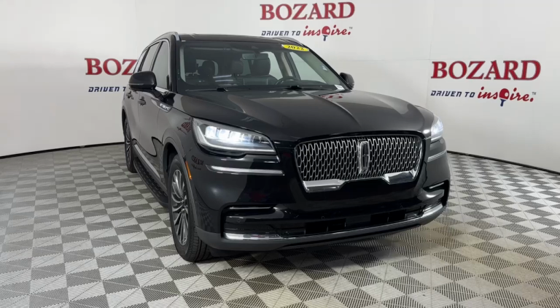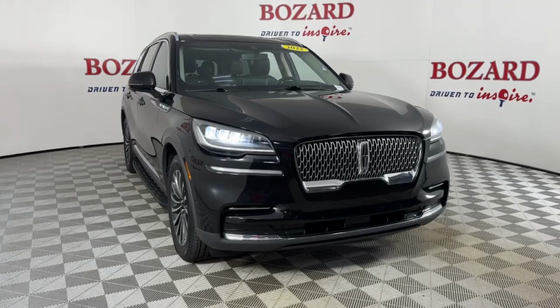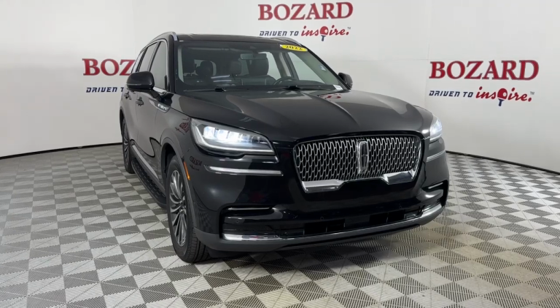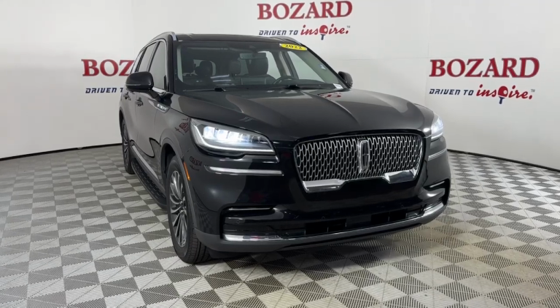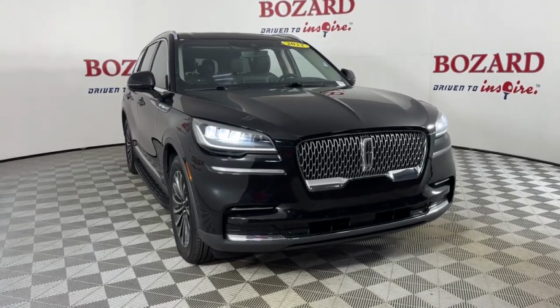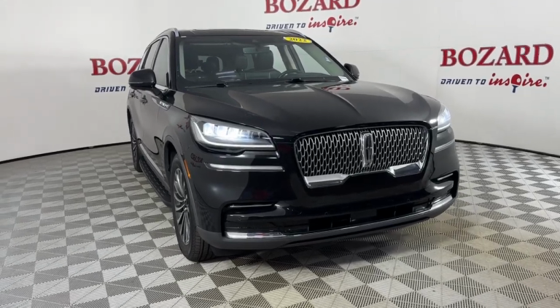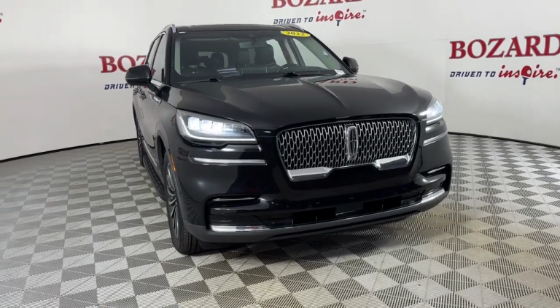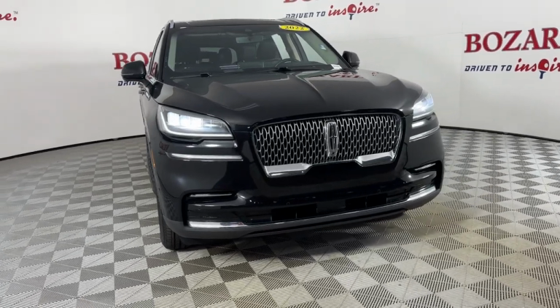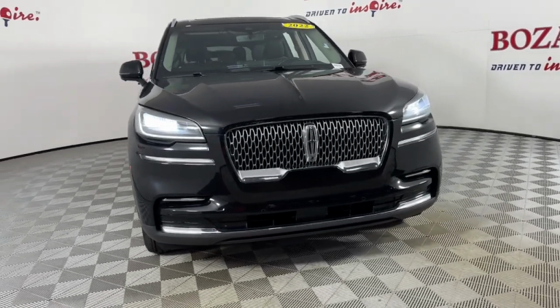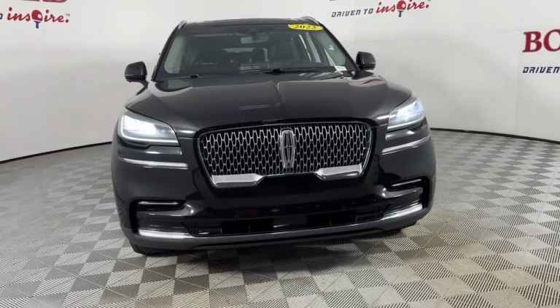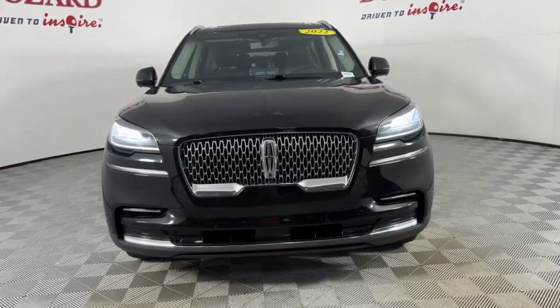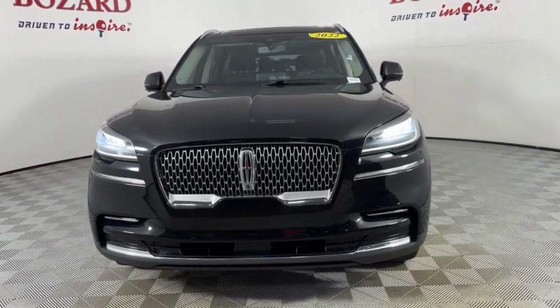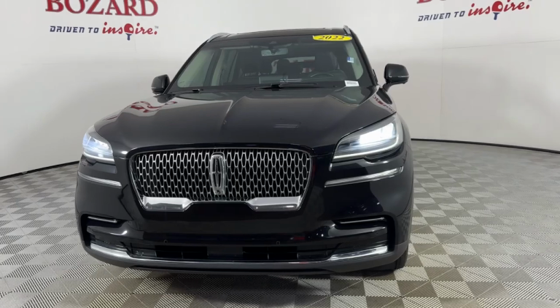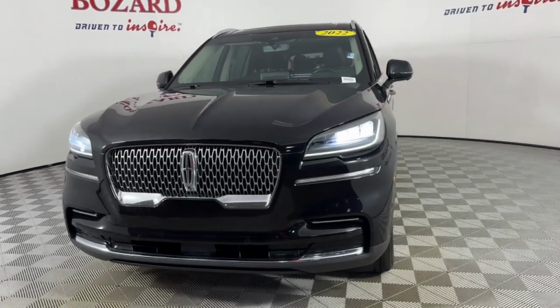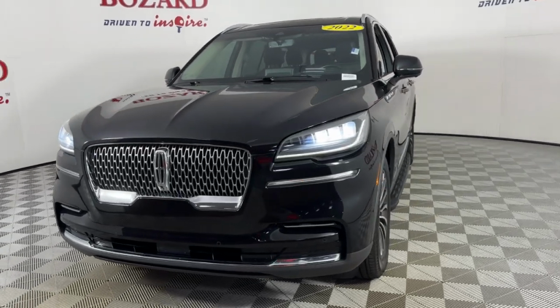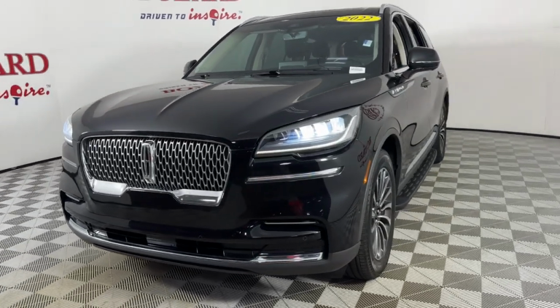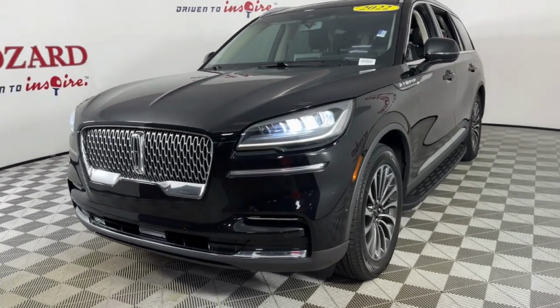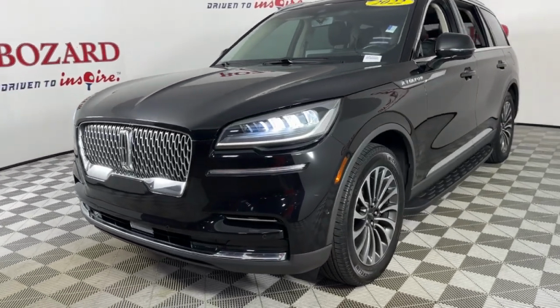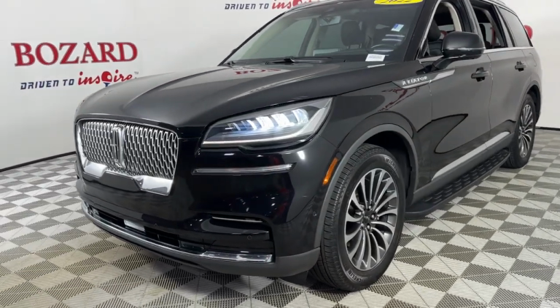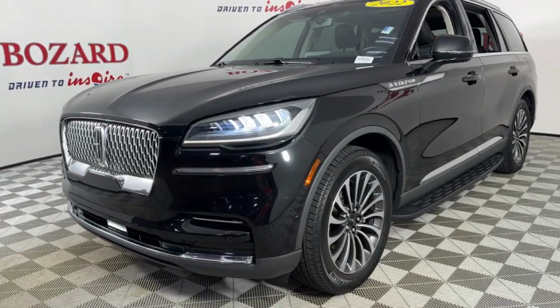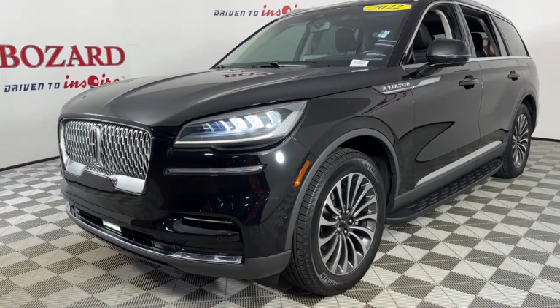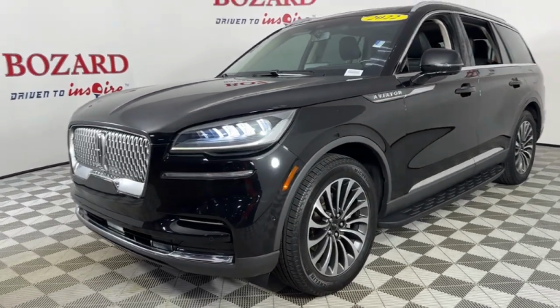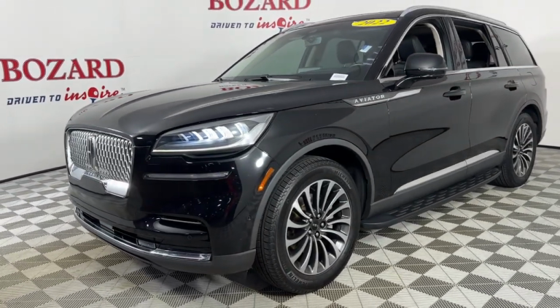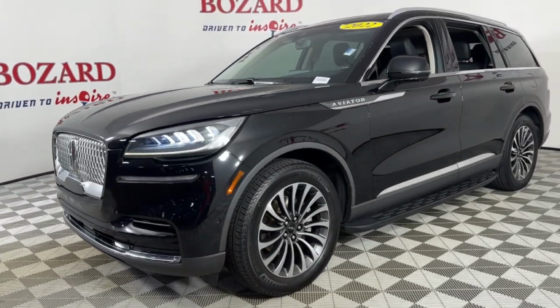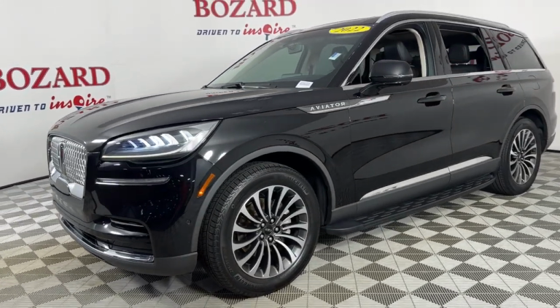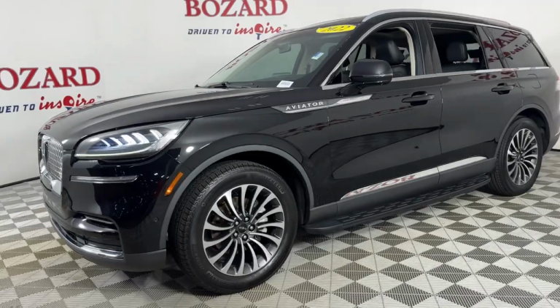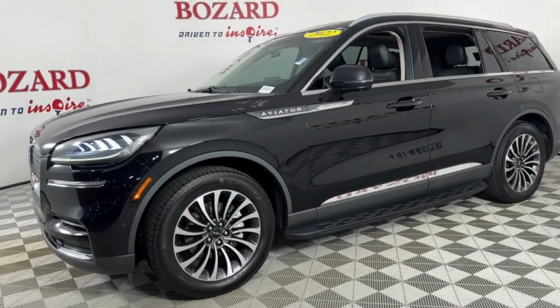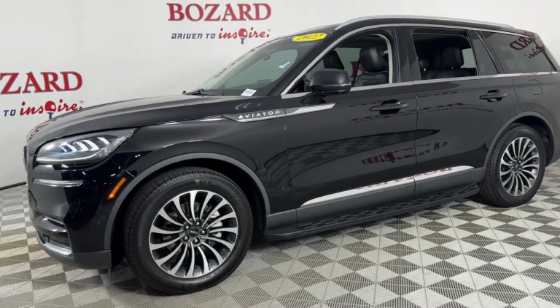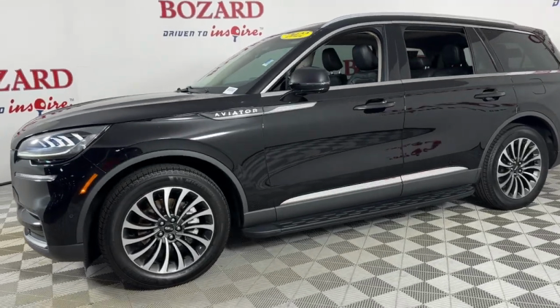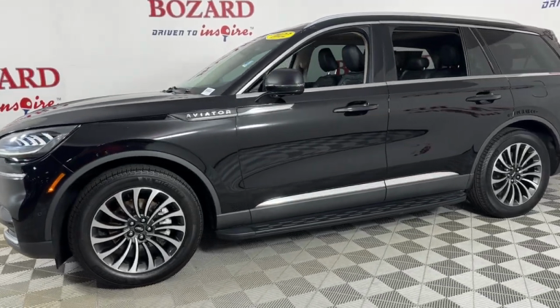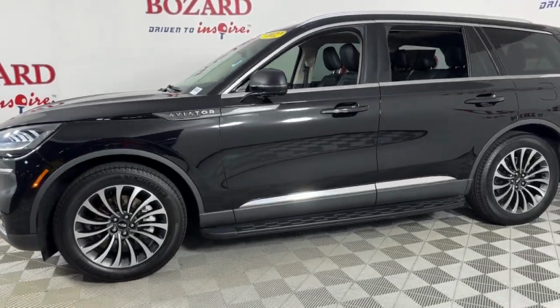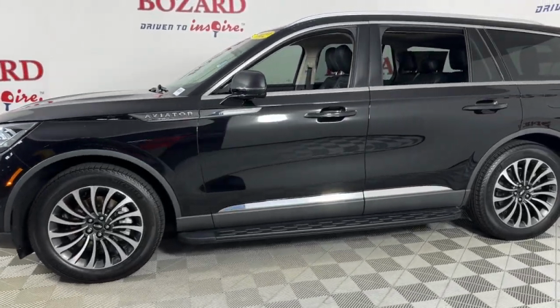Can you see yourself in the 2022 Lincoln Aviator? With less than 40,000 miles on the odometer, this vehicle stands out from the rest. Presenting a new level of refined capability, the Aviator.